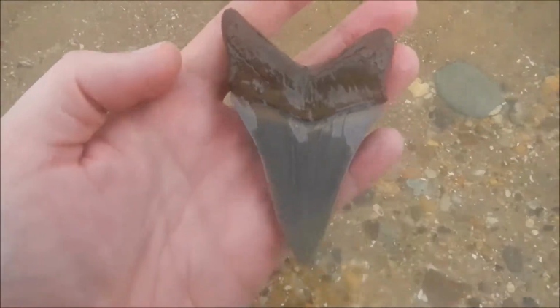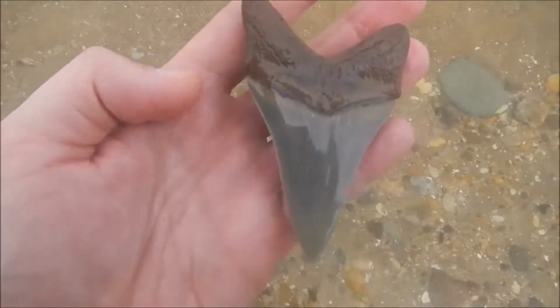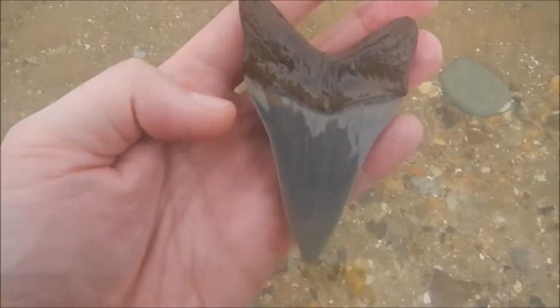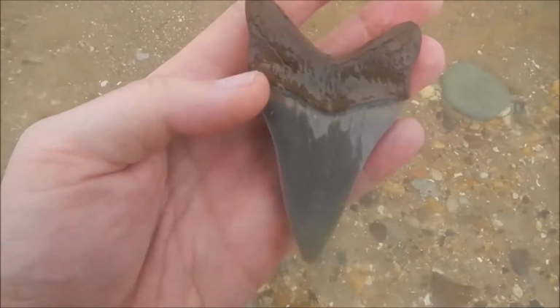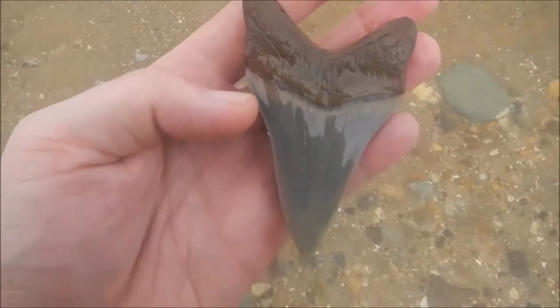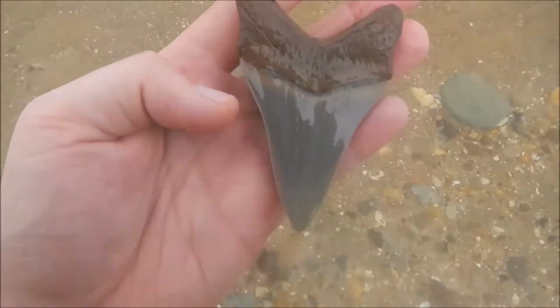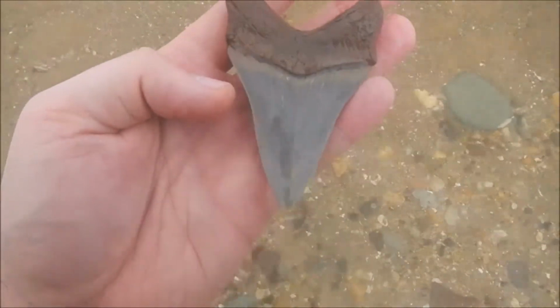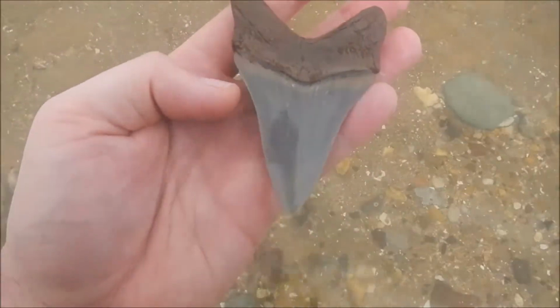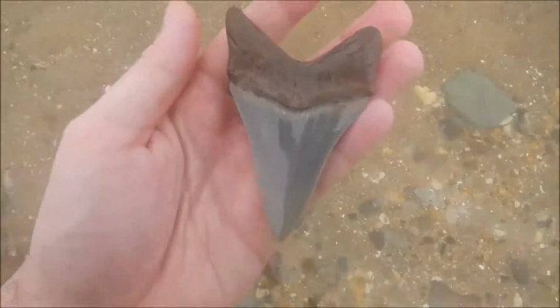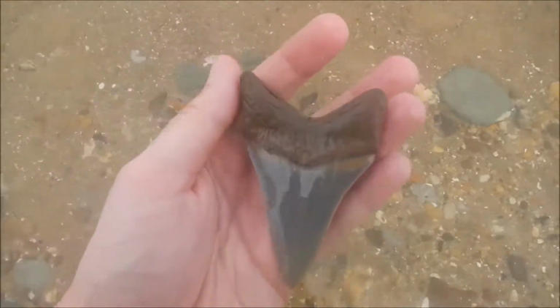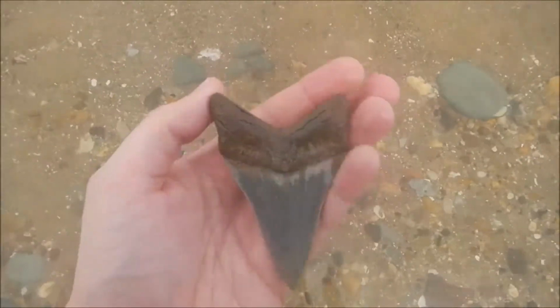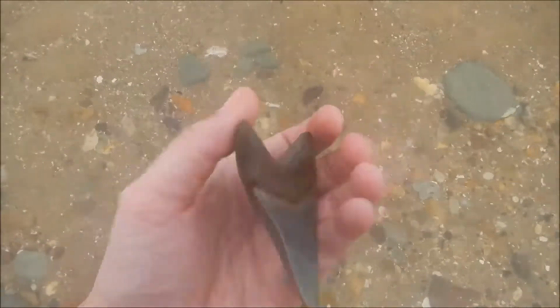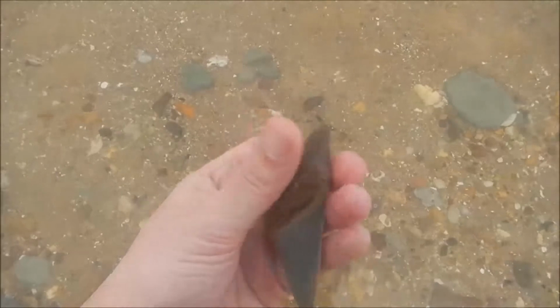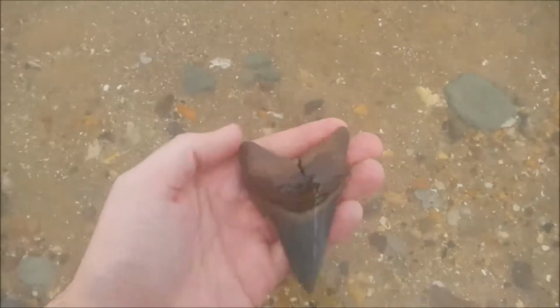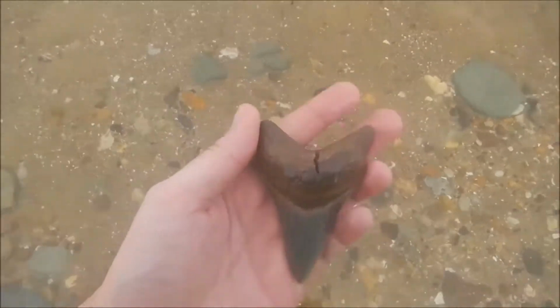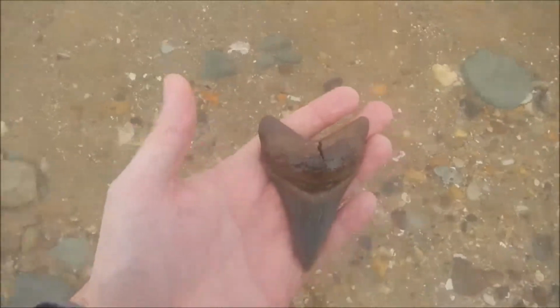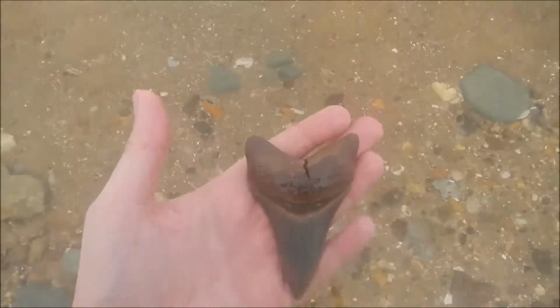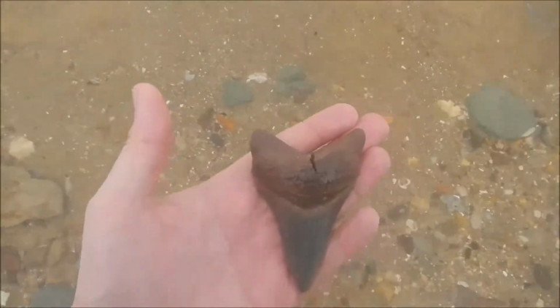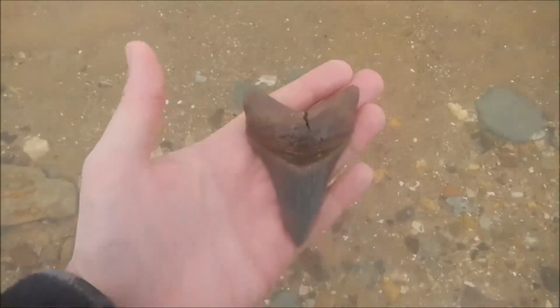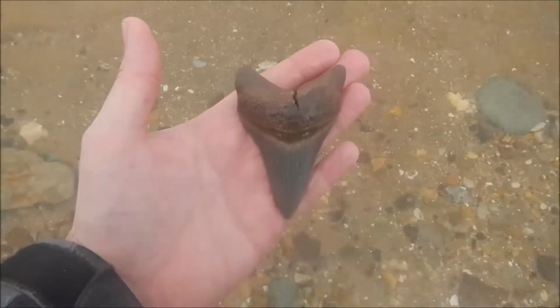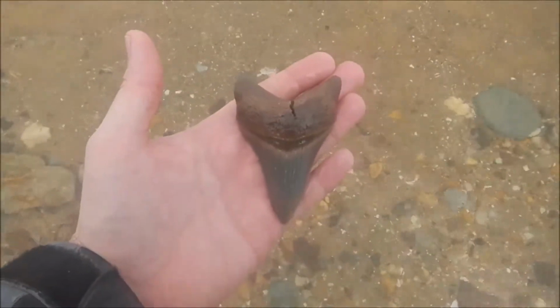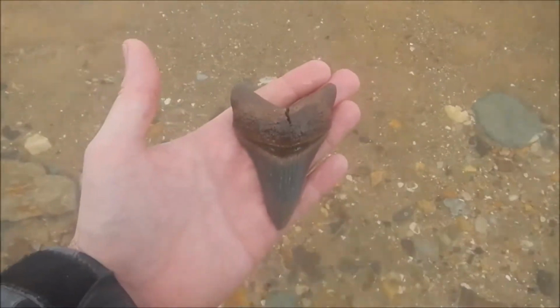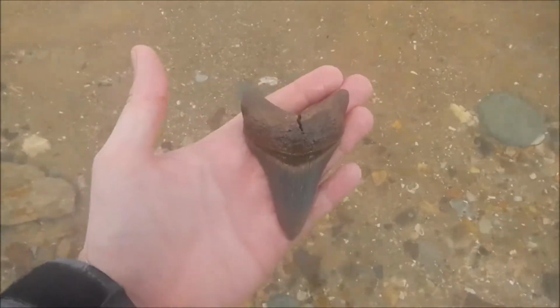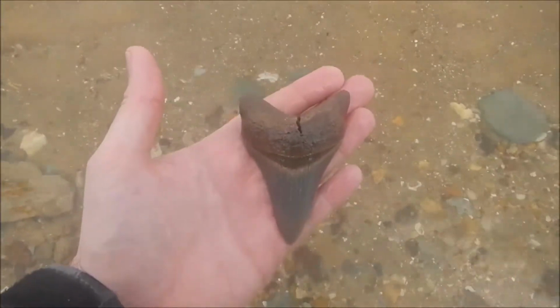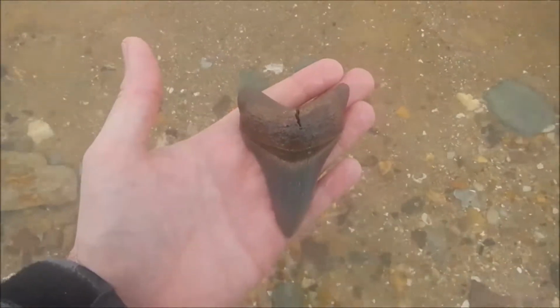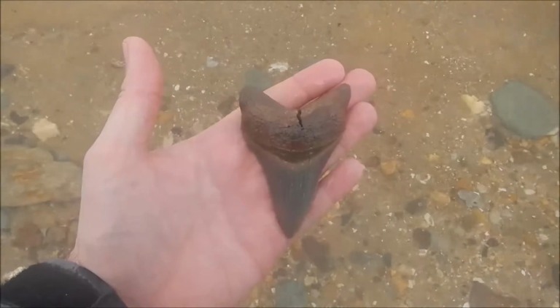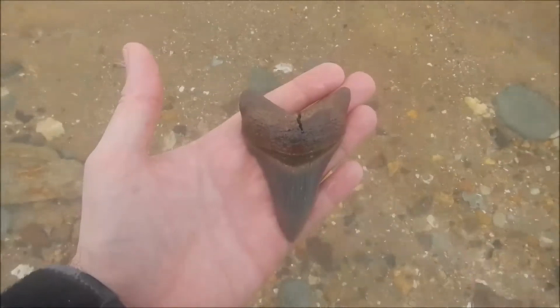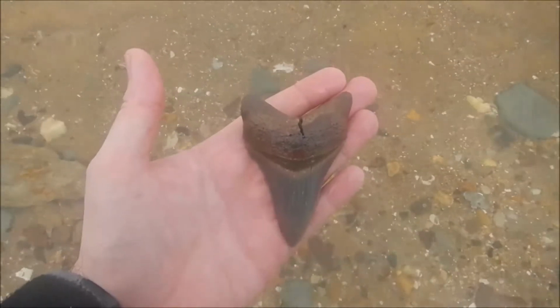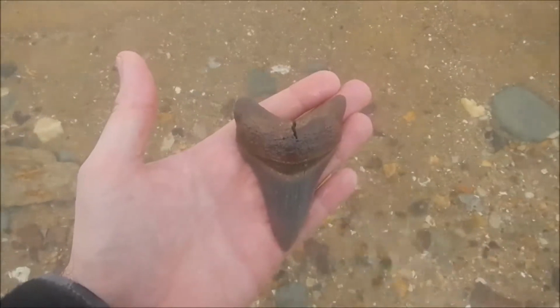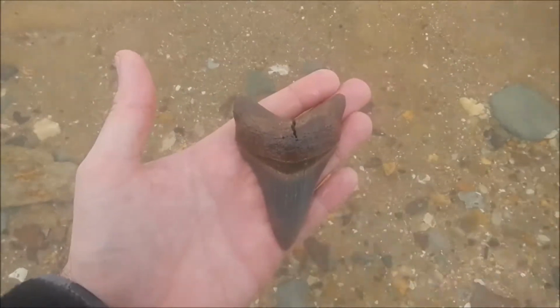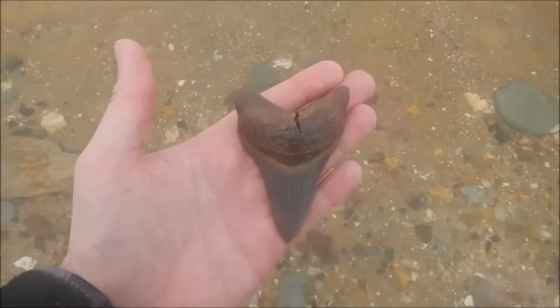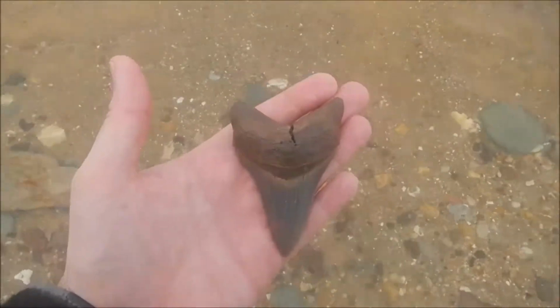Oh, it may have a little nixeration there, but whatever man. Good grief, look how beautiful that is.